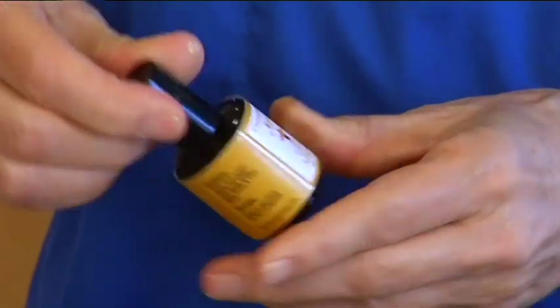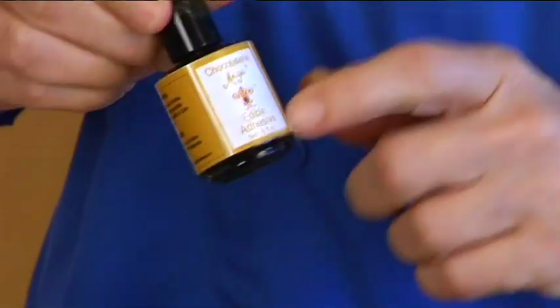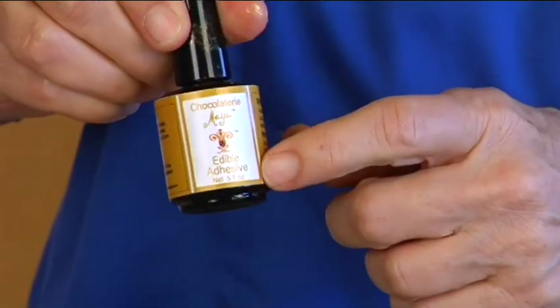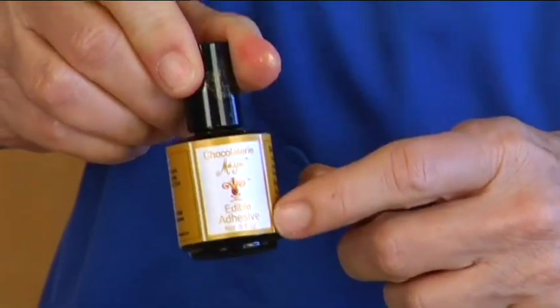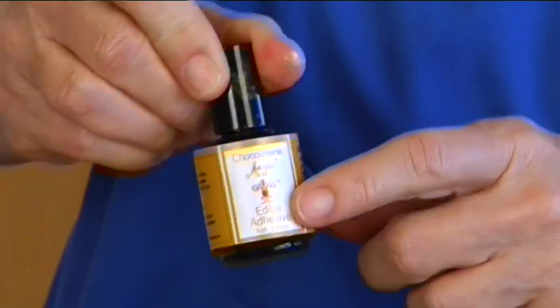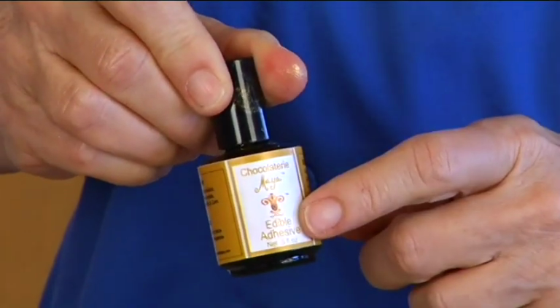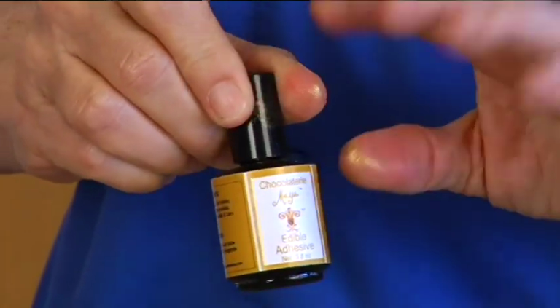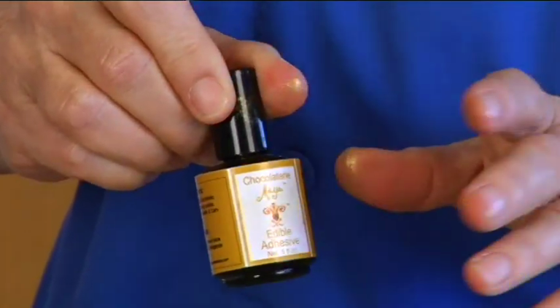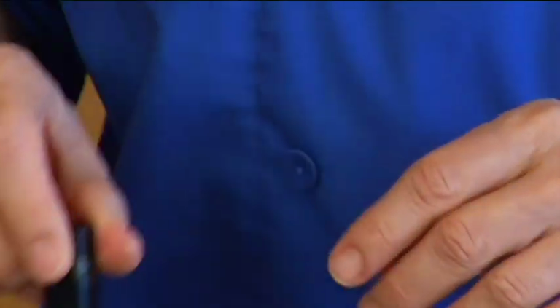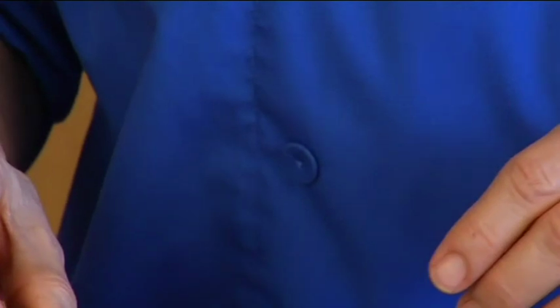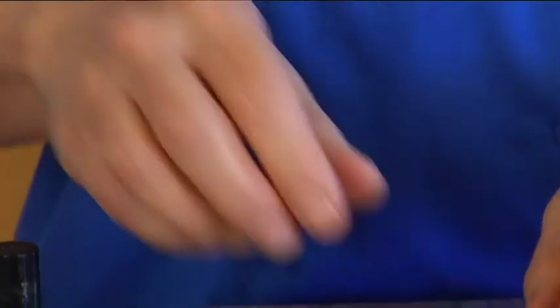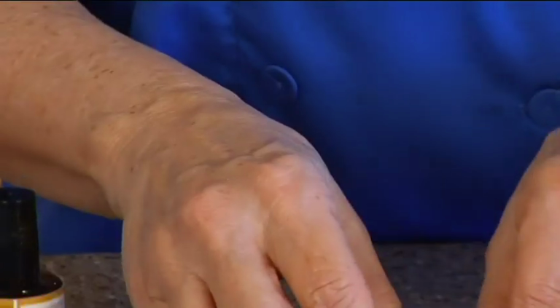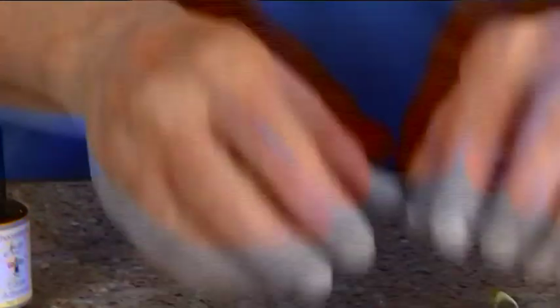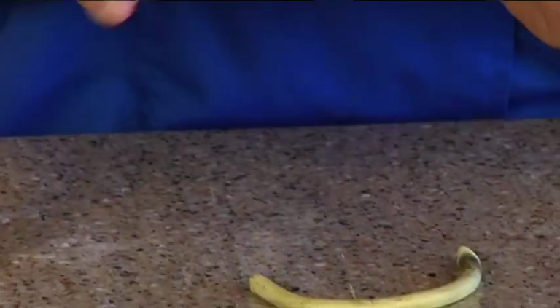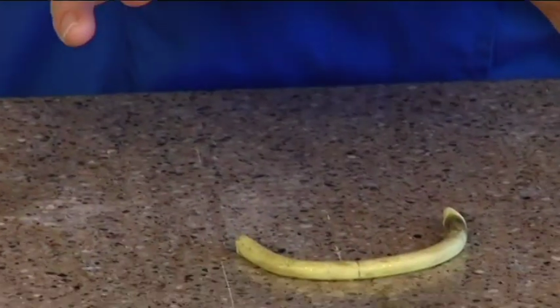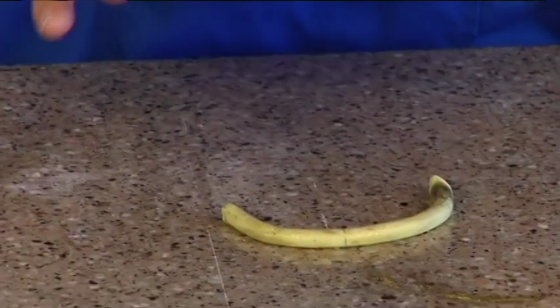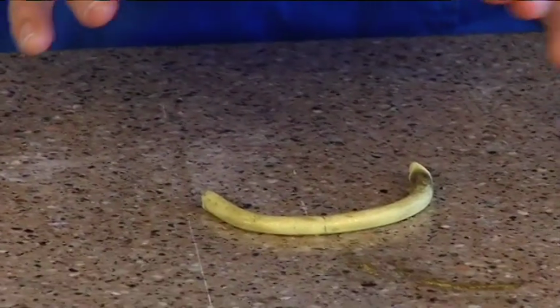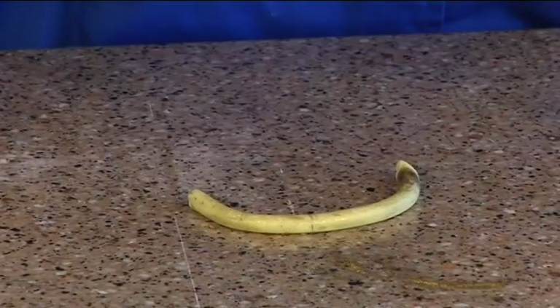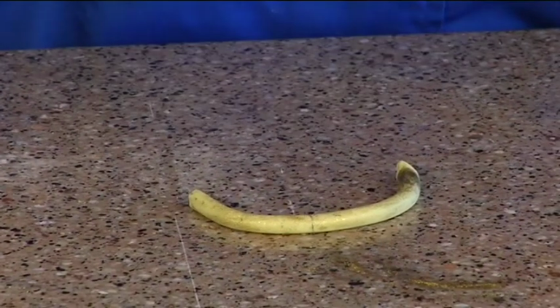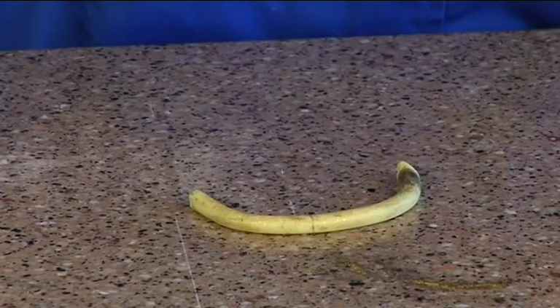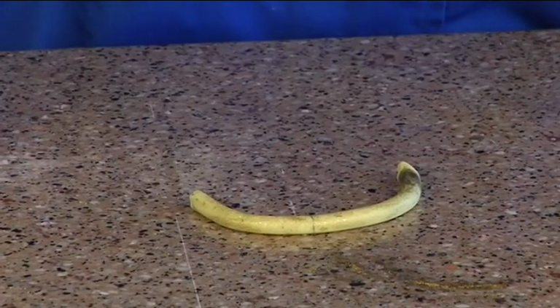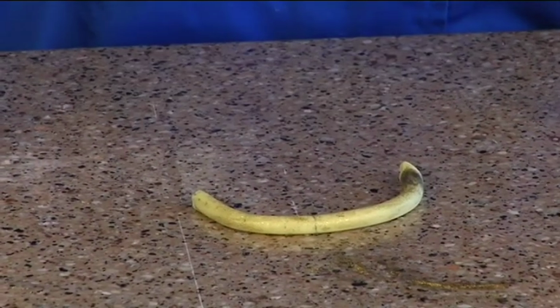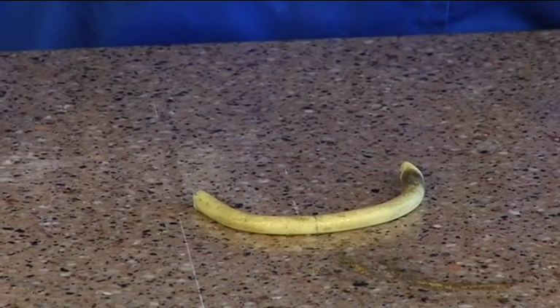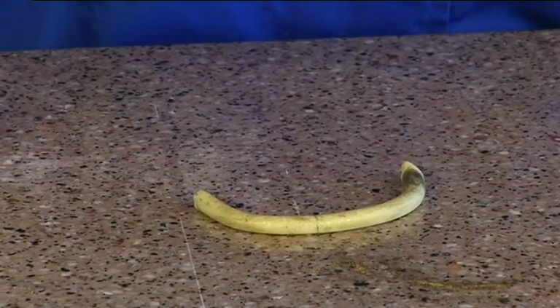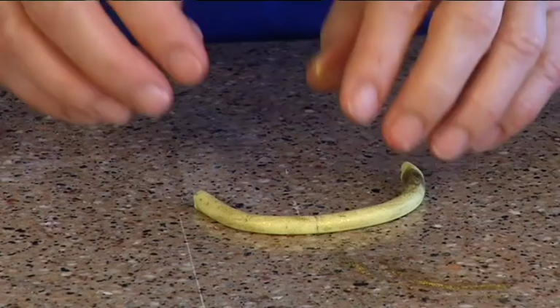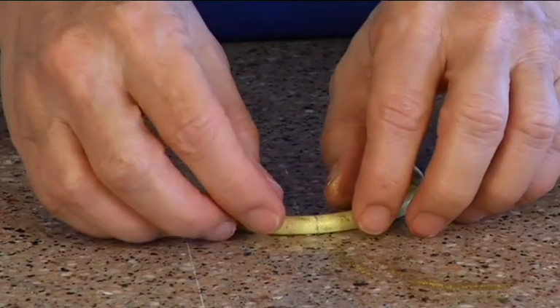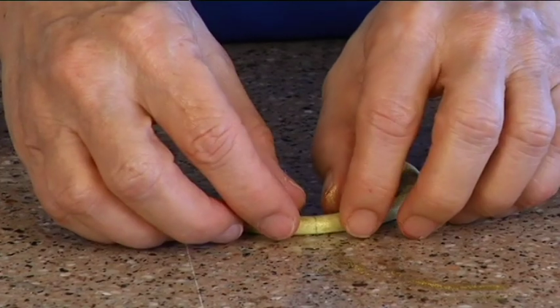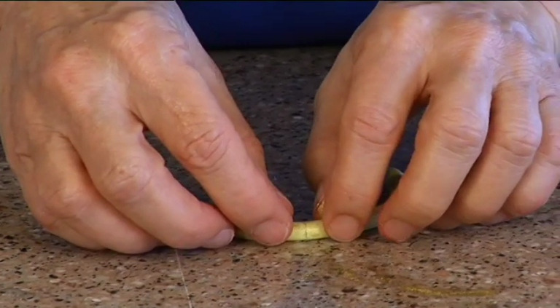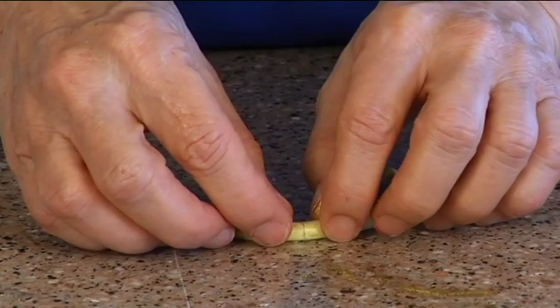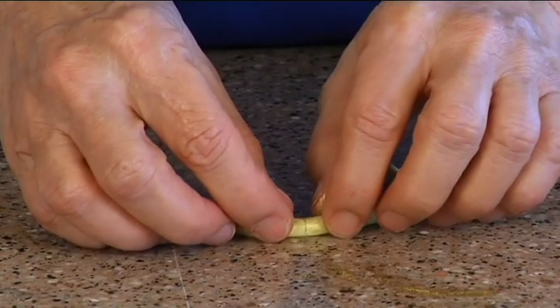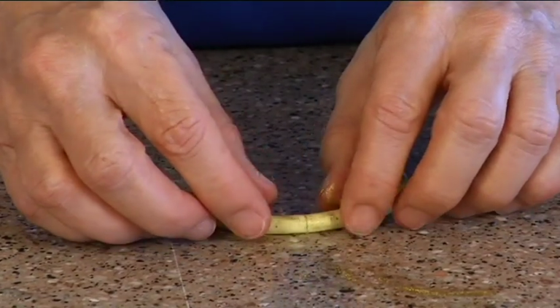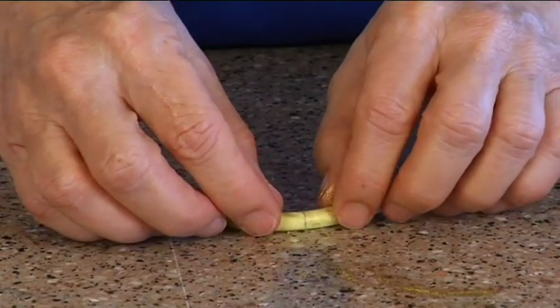It's an edible adhesive, it lasts forever, you don't refrigerate it, and it'll glue anything that's got sugar in it — isomalt, chocolate, fondant, anything with sugar in it. I really love it, I use it a lot. I don't know if it'll work for this because it's fragile.